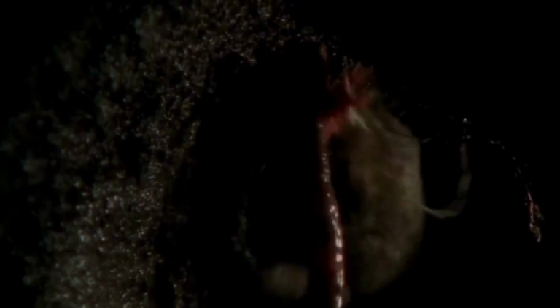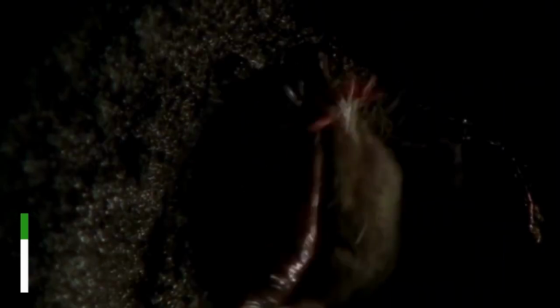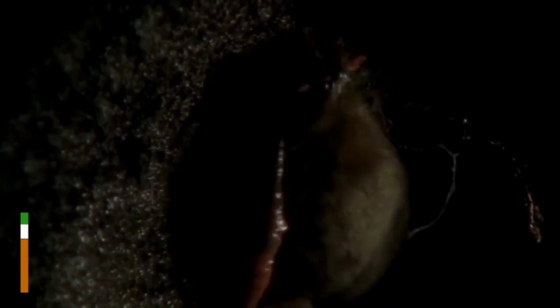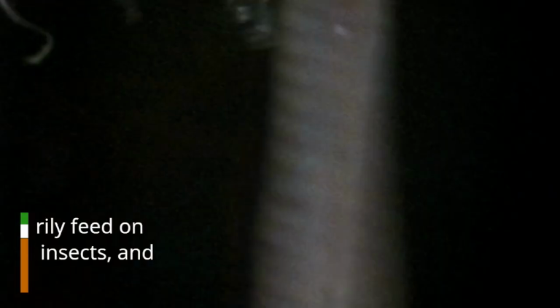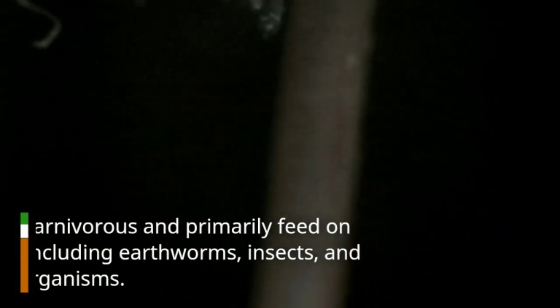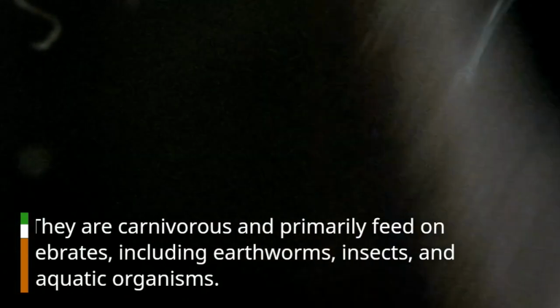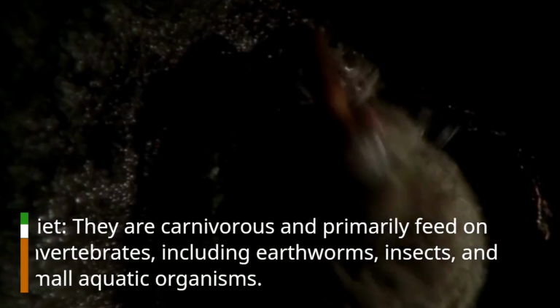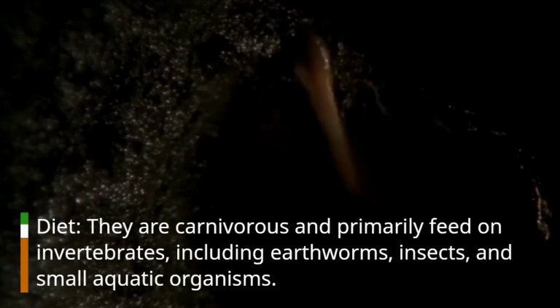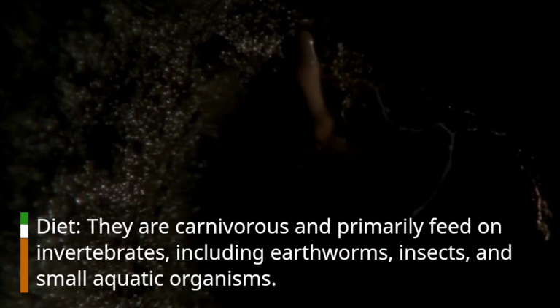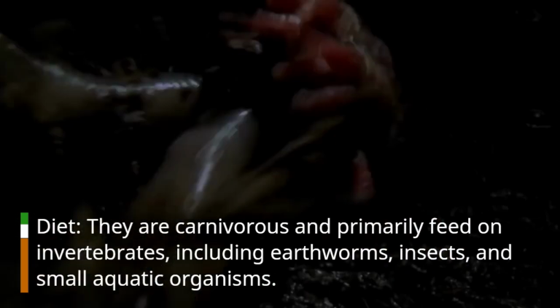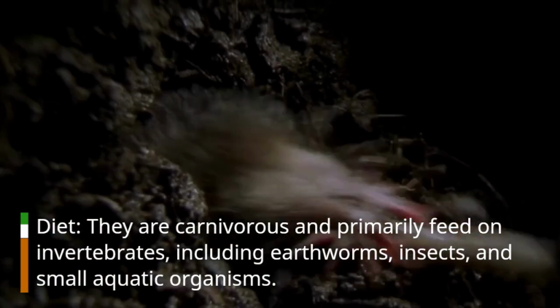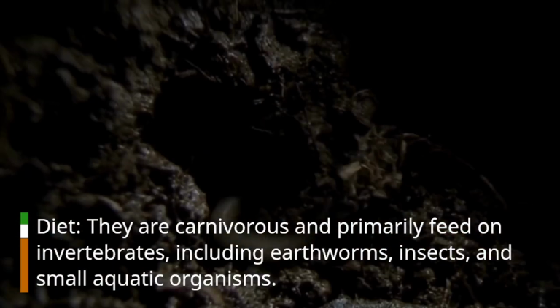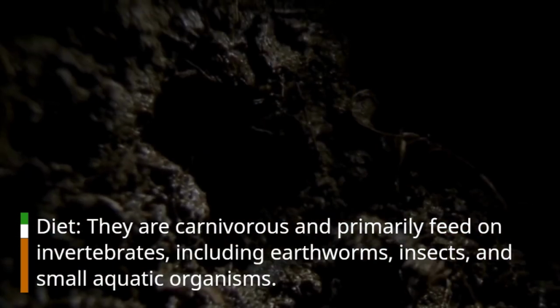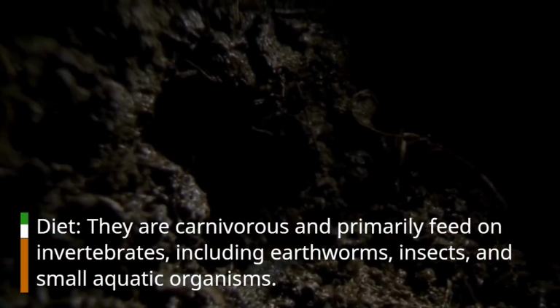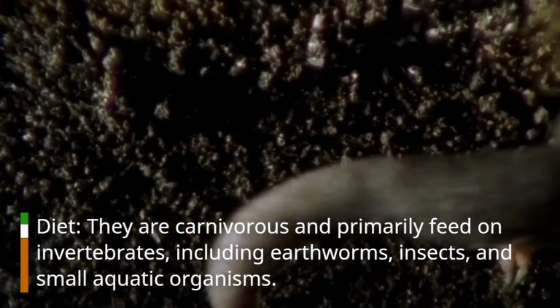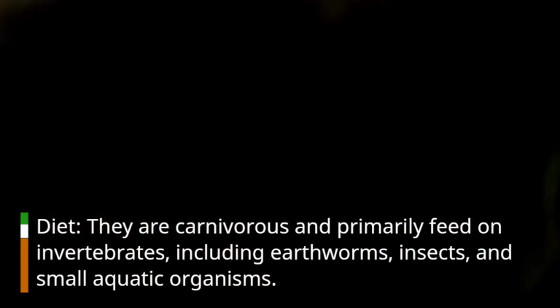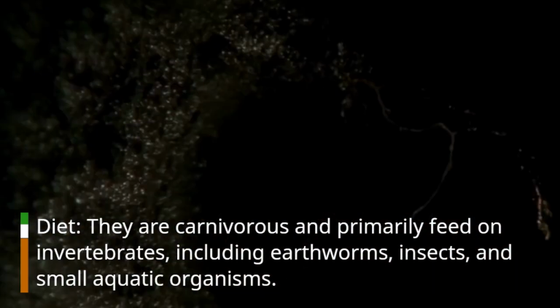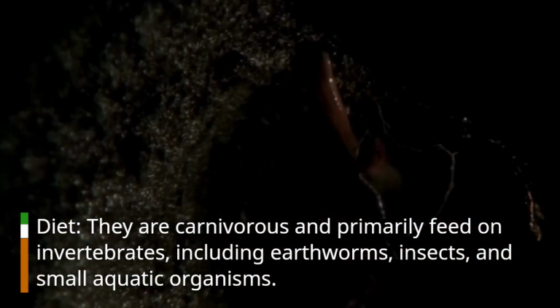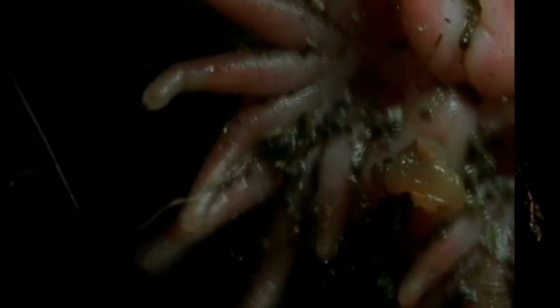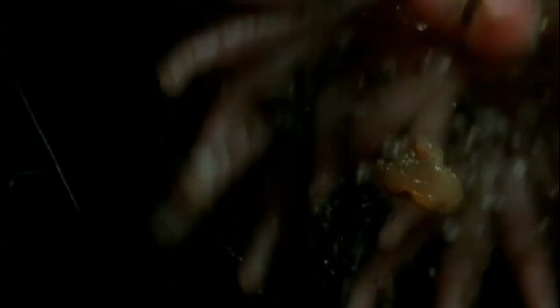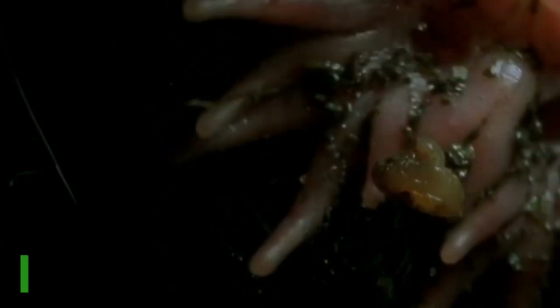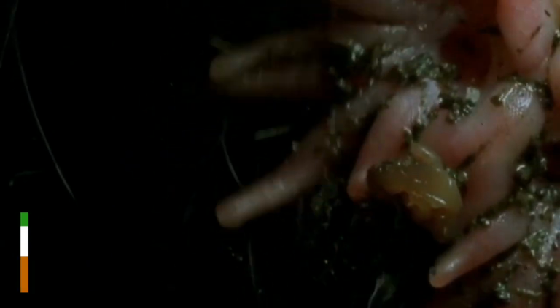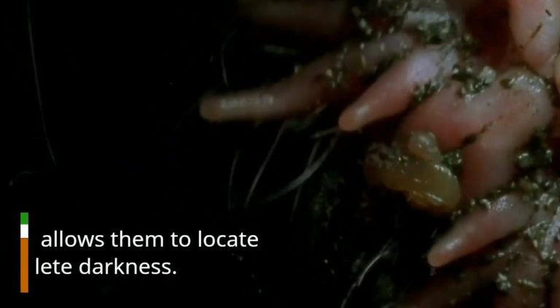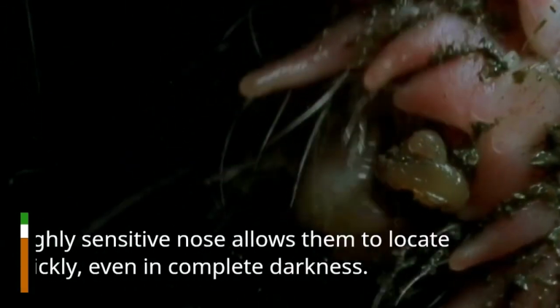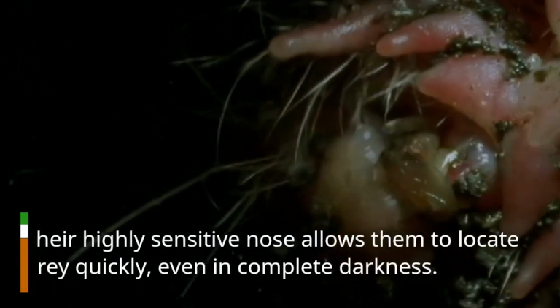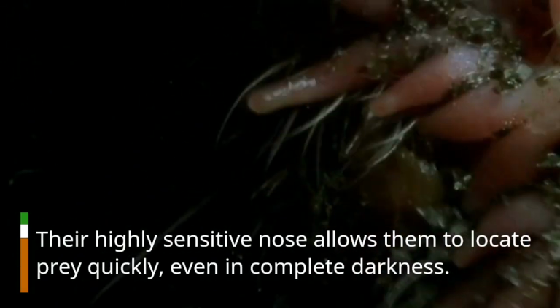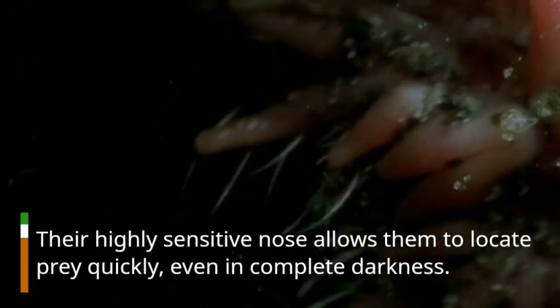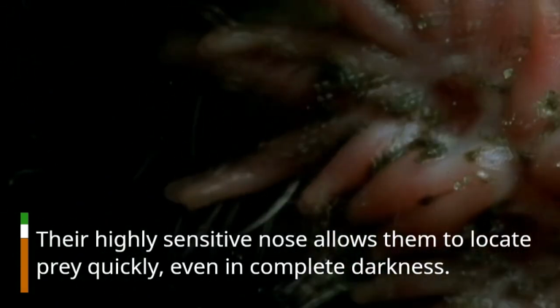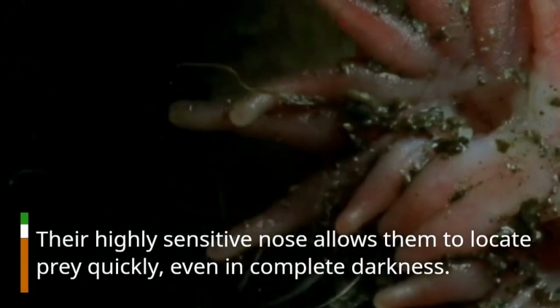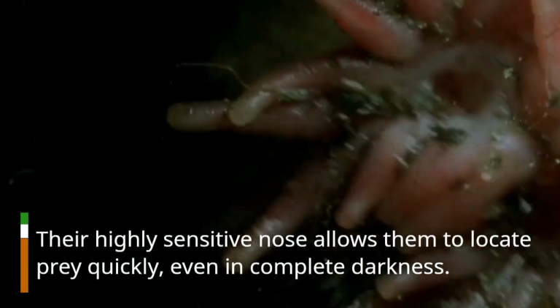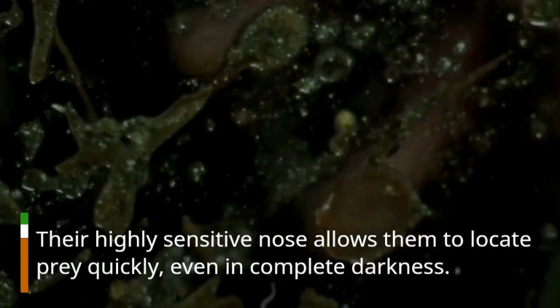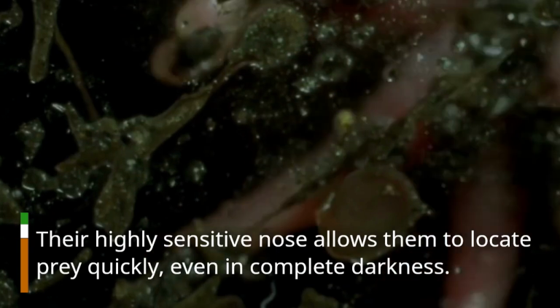Diet. They are carnivorous and primarily feed on invertebrates, including earthworms, insects, and small aquatic organisms. Their highly sensitive nose allows them to locate prey quickly, even in complete darkness.